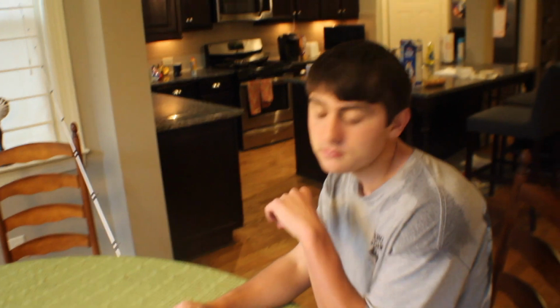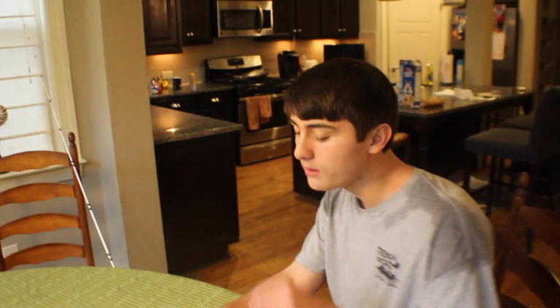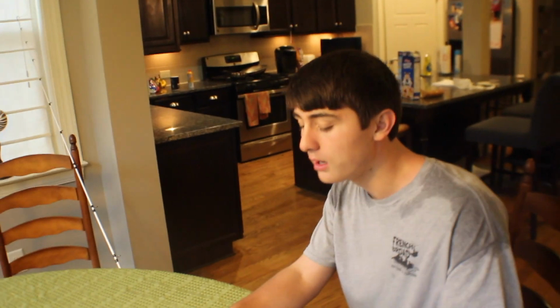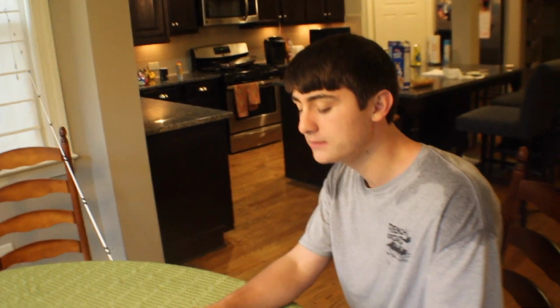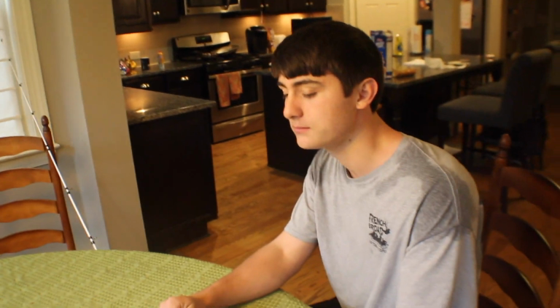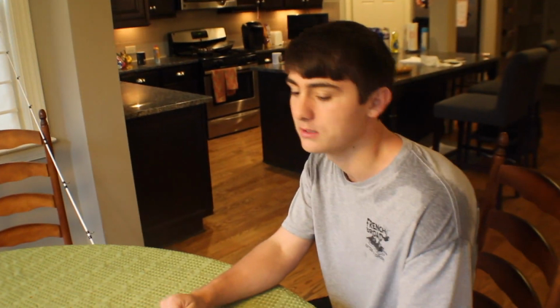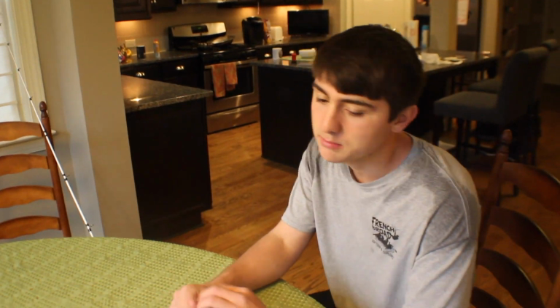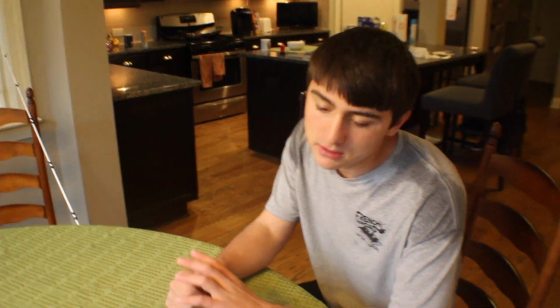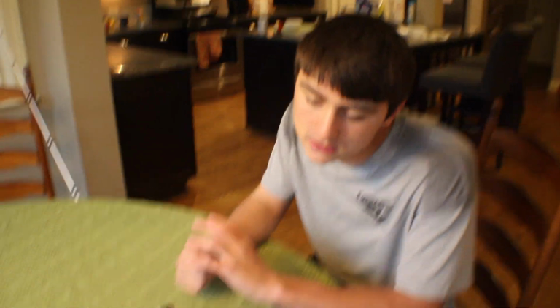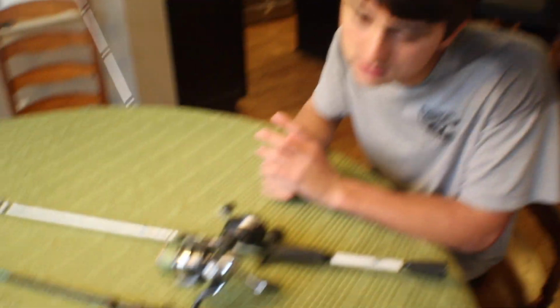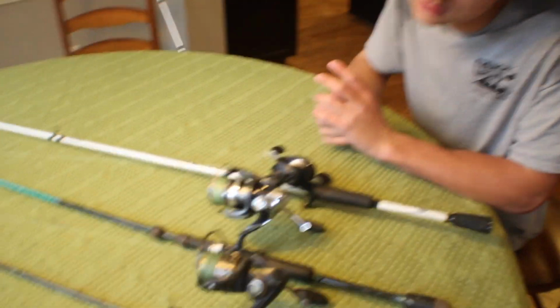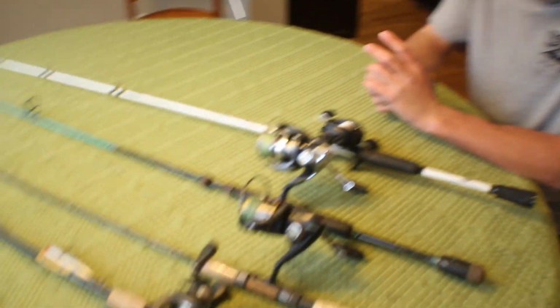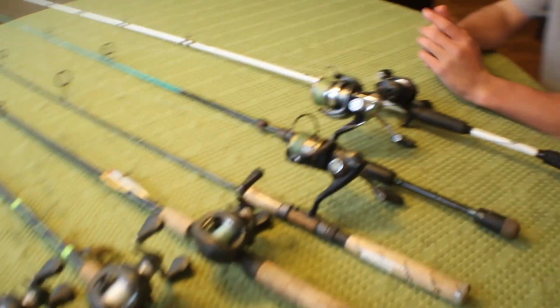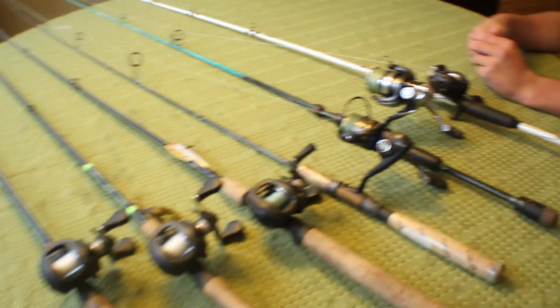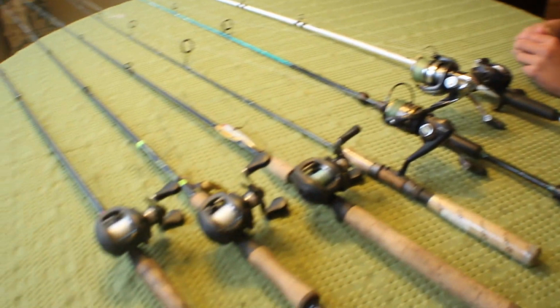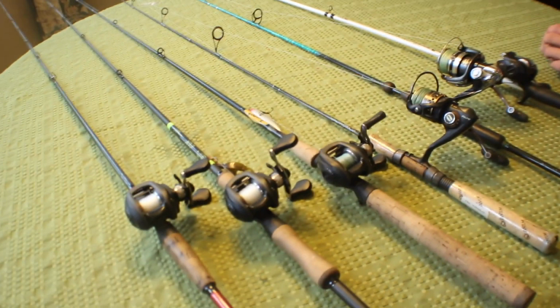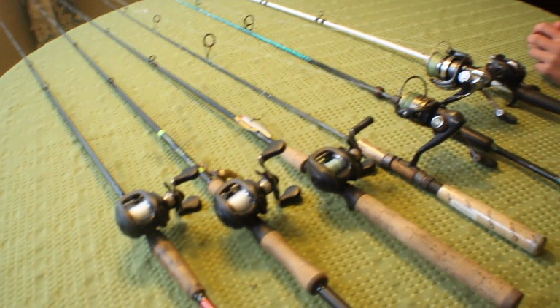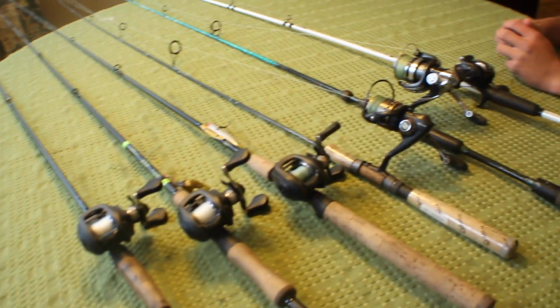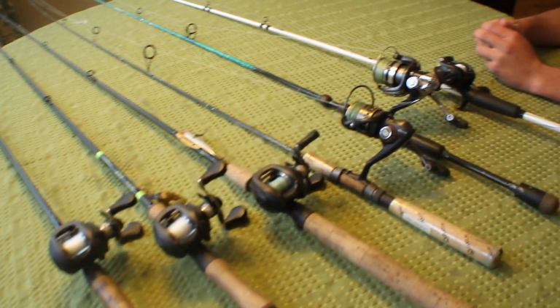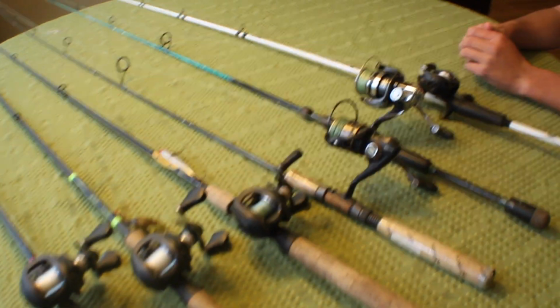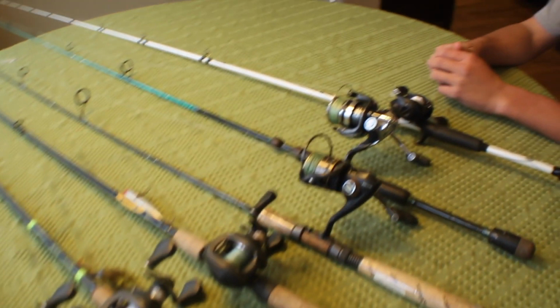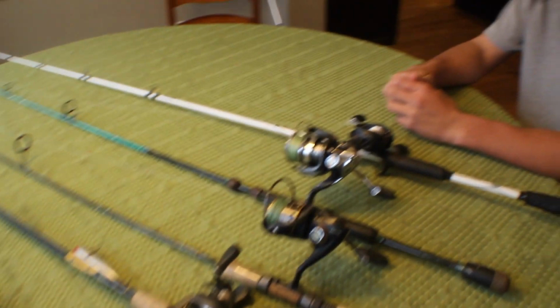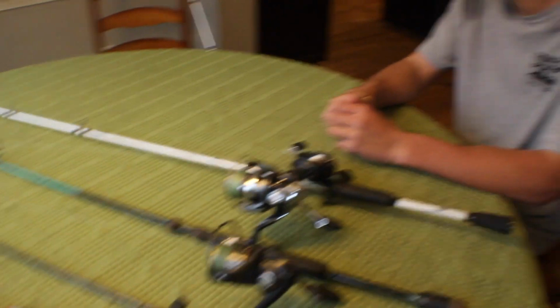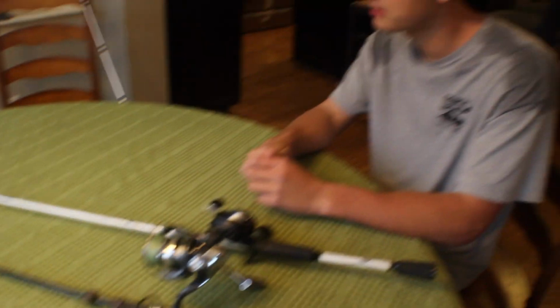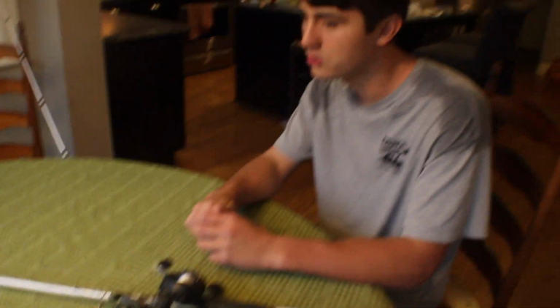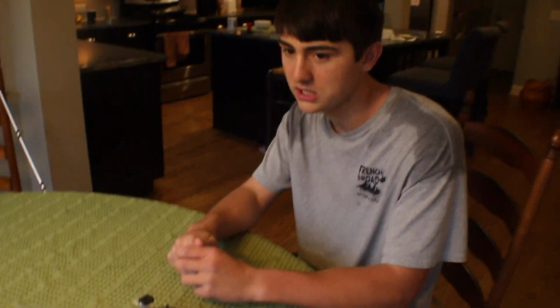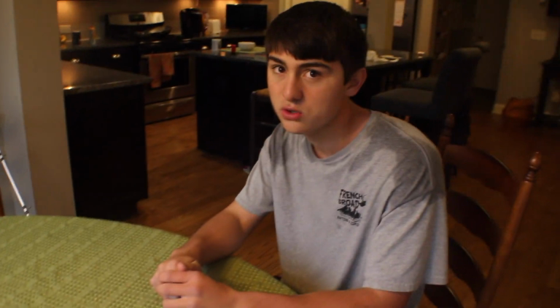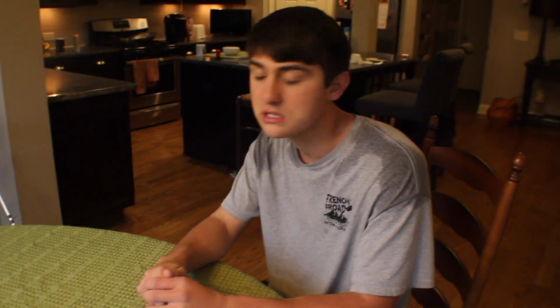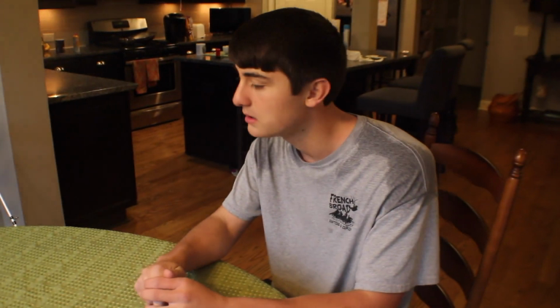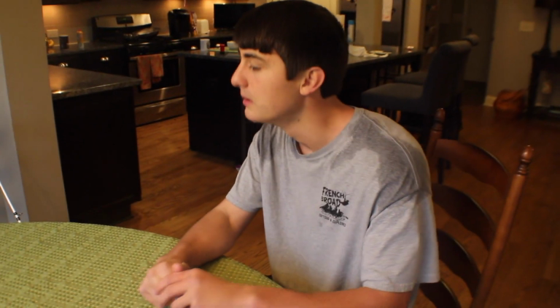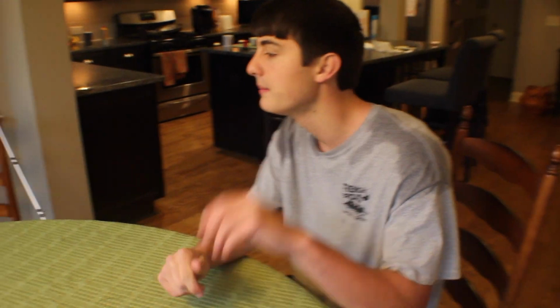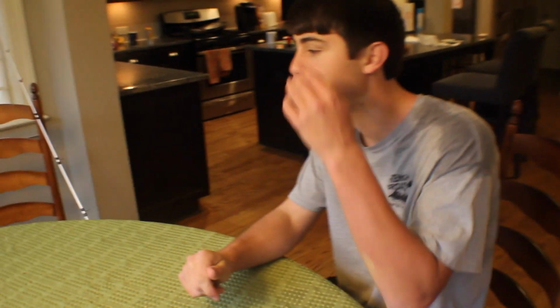Alright, so this is my rod and reel arsenal today. These aren't all my rods, but they're the rods that are most used by me.